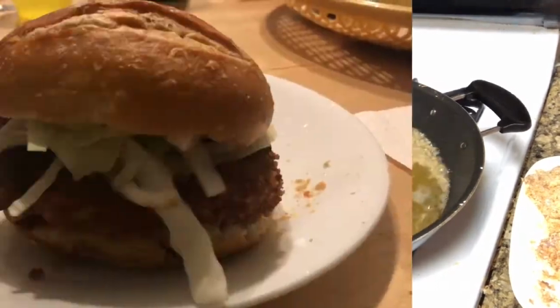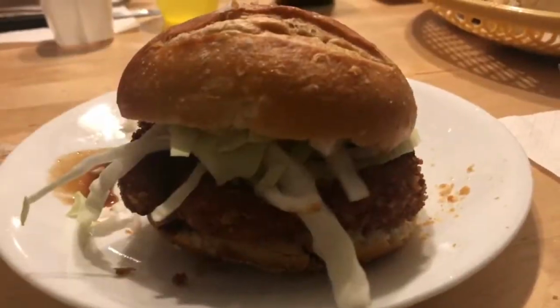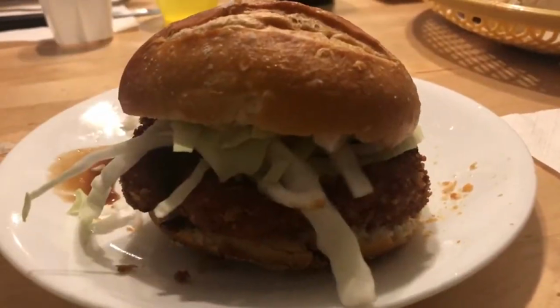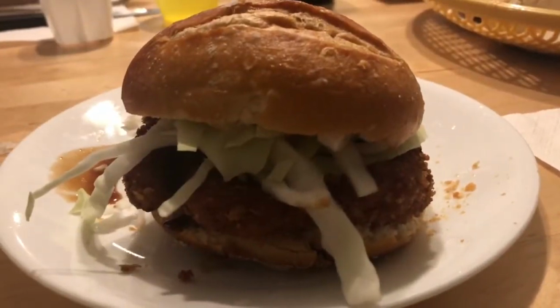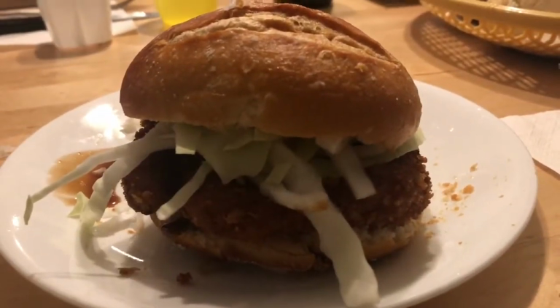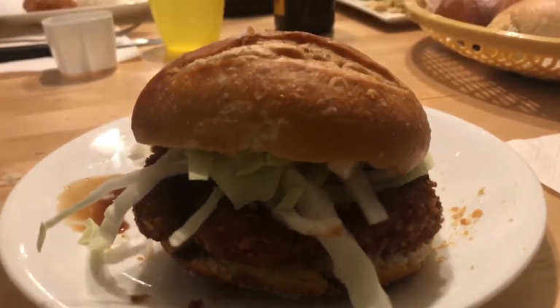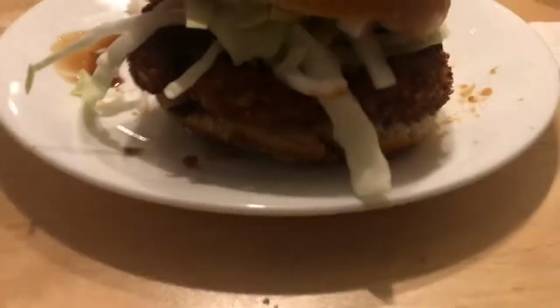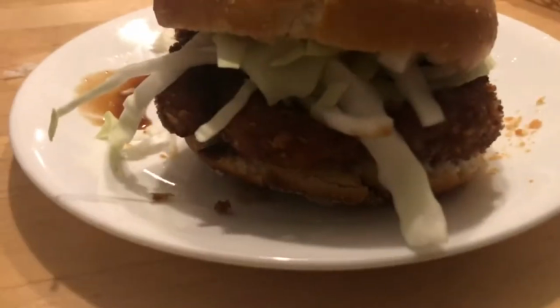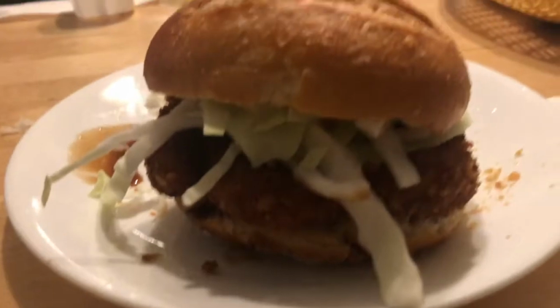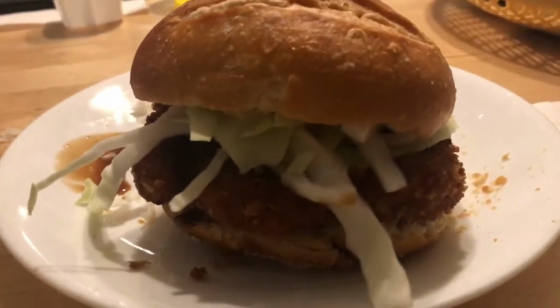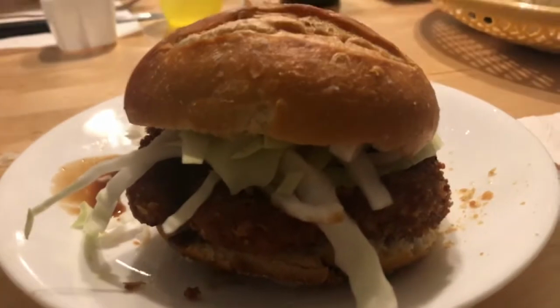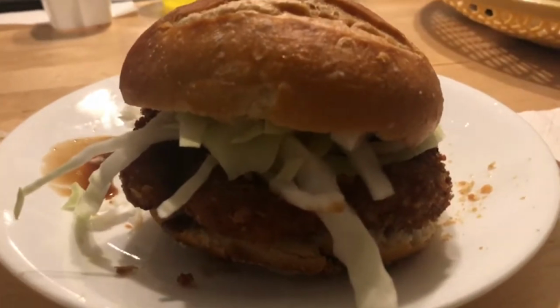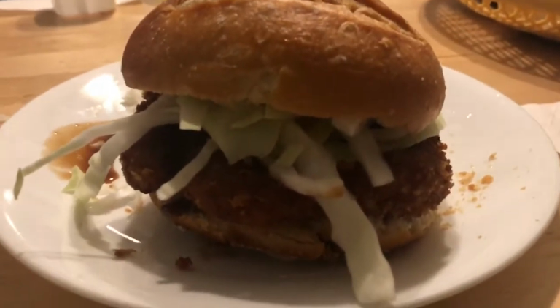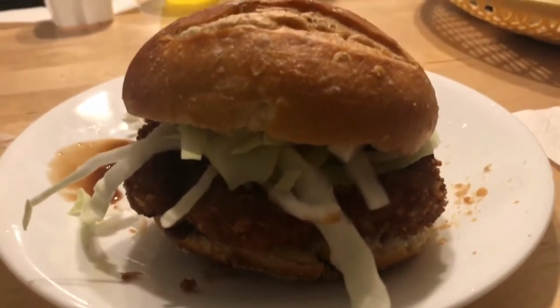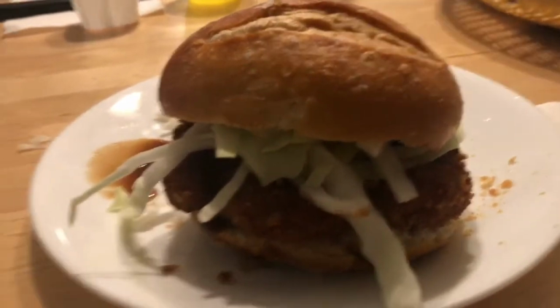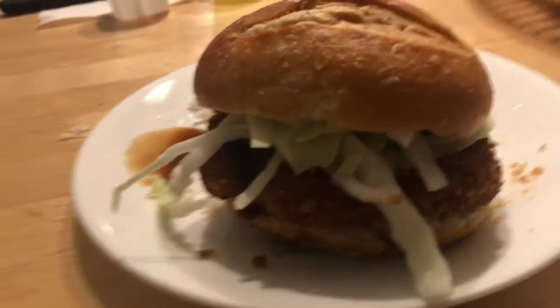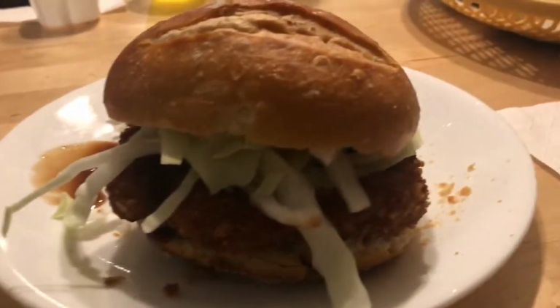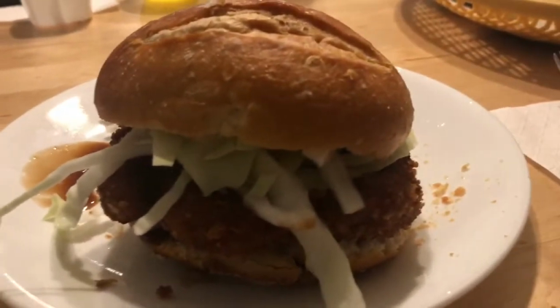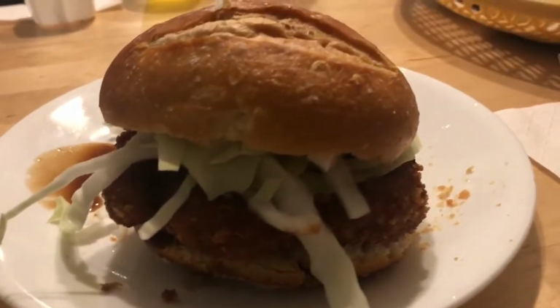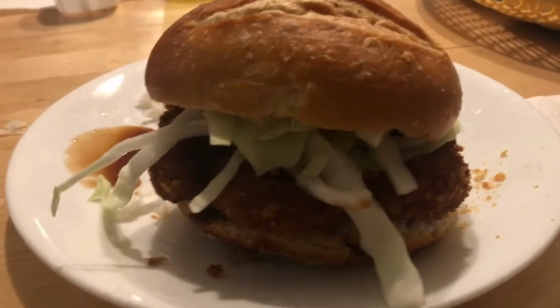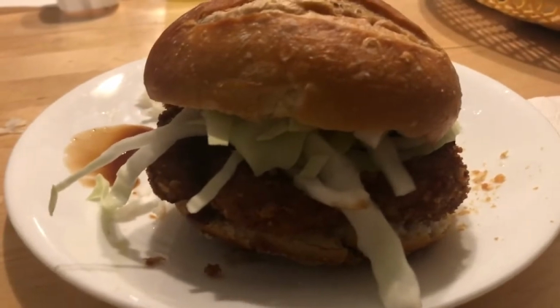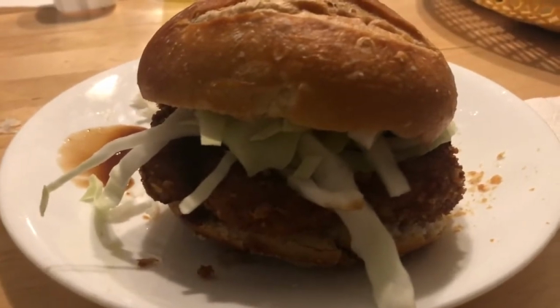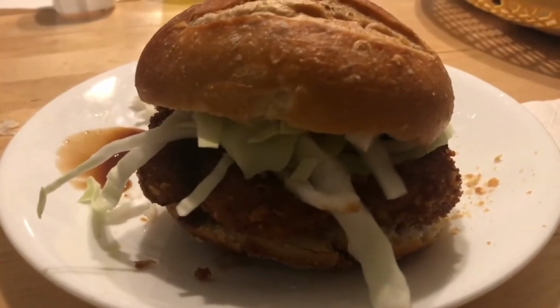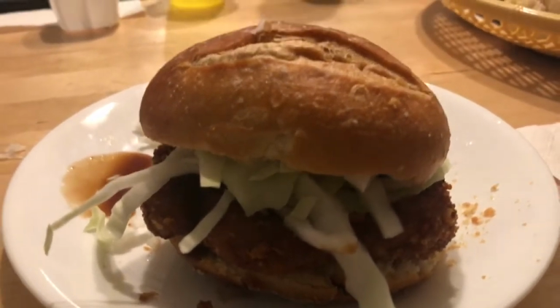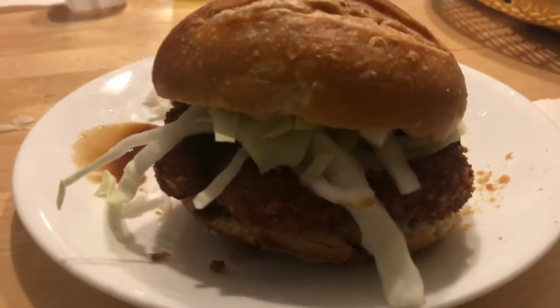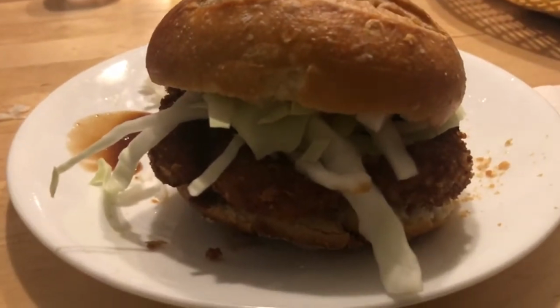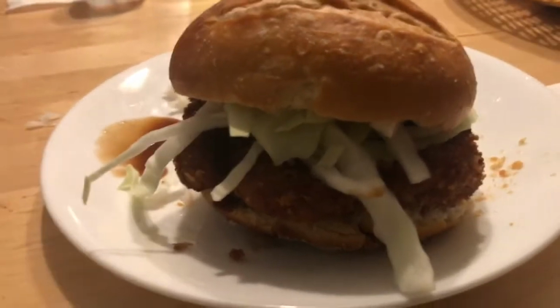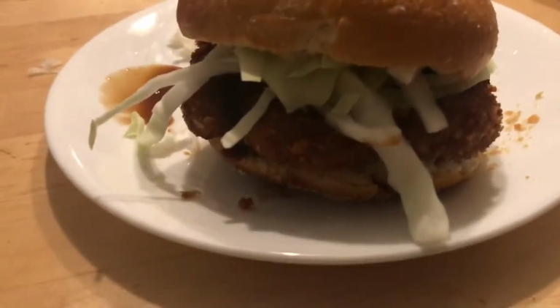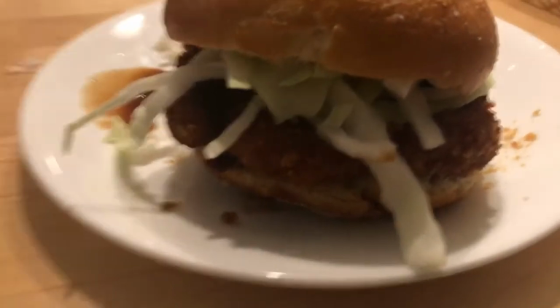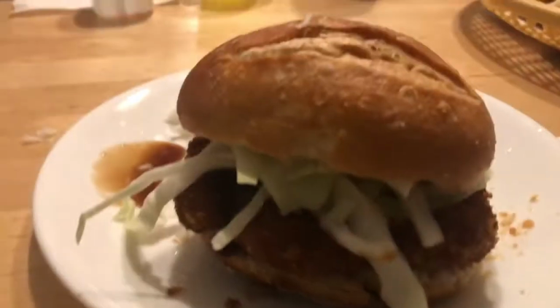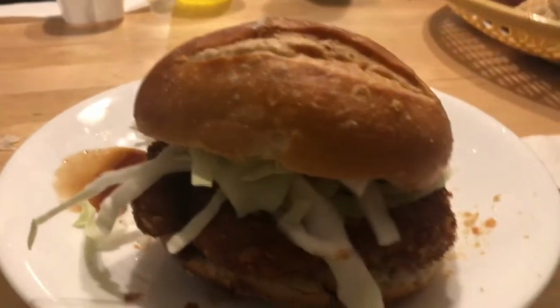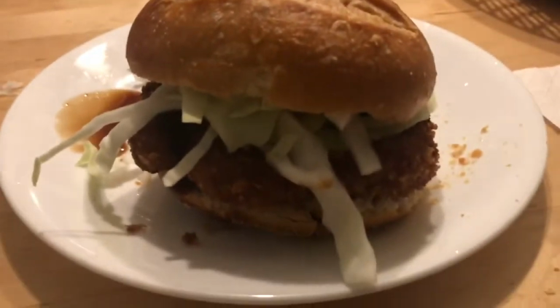Well guys, this is what it looks like when it's all done. I made it into a sandwich. It's meant to taste really good. Hopefully I'll see you again soon. And until next time, bye-bye.